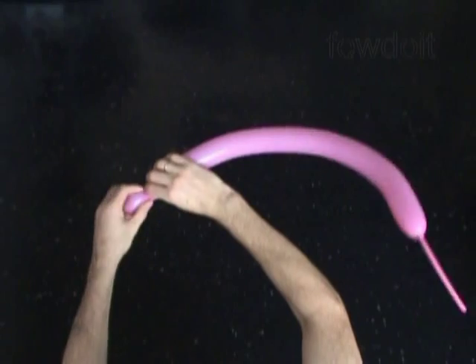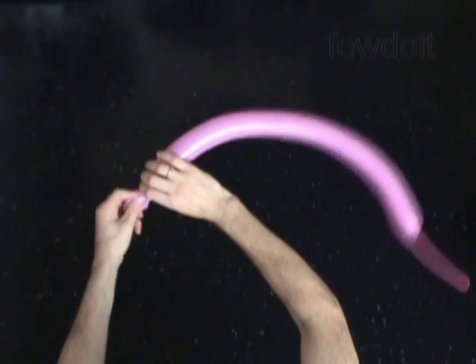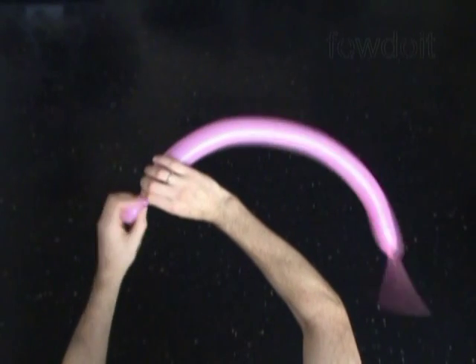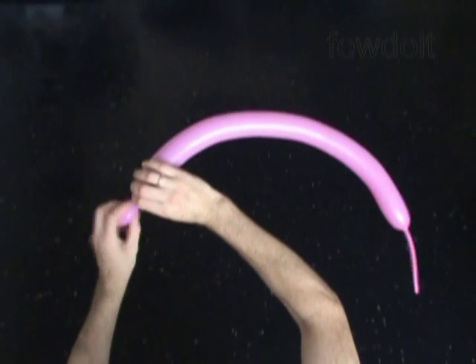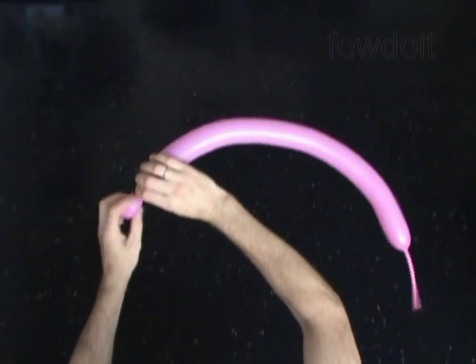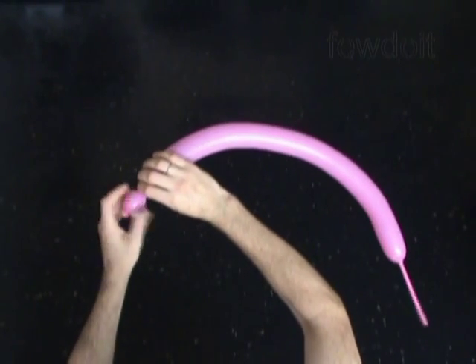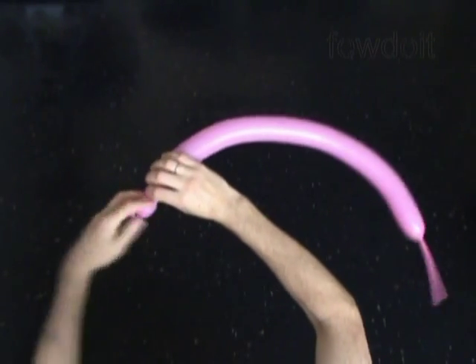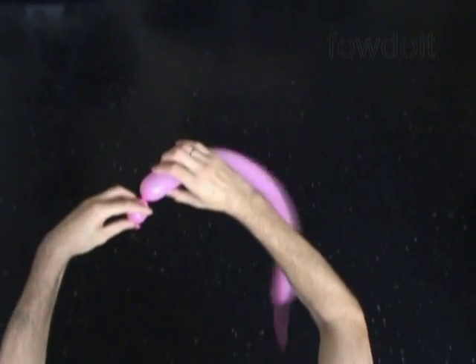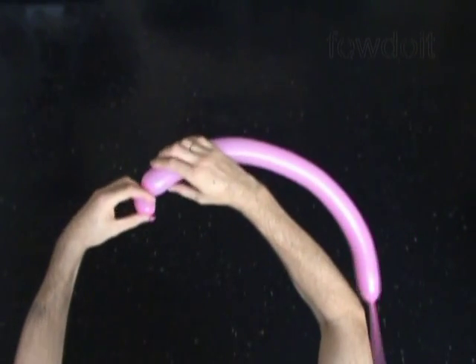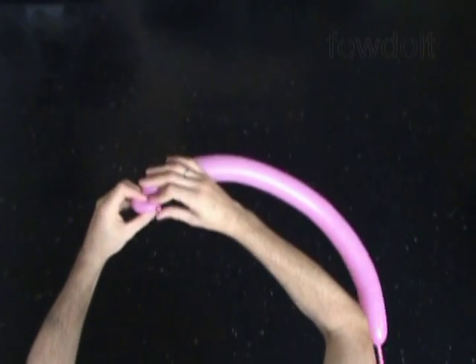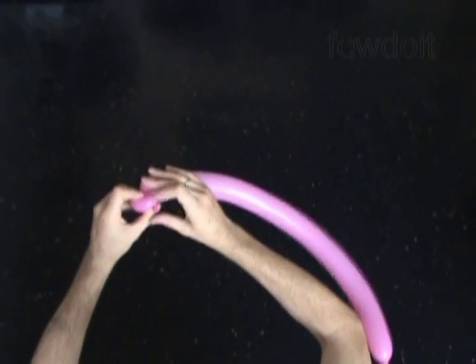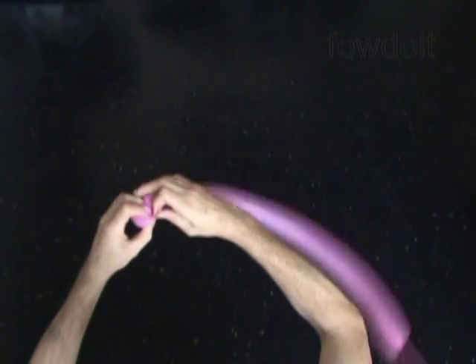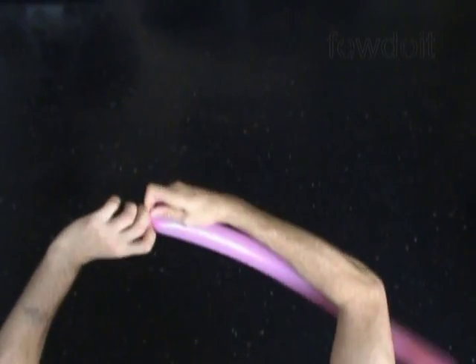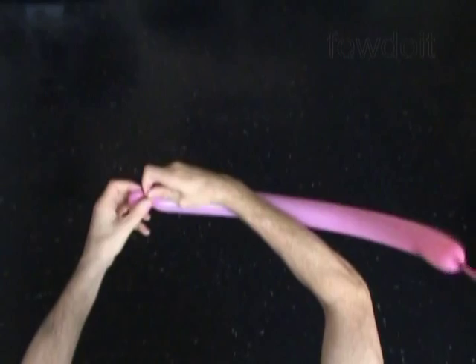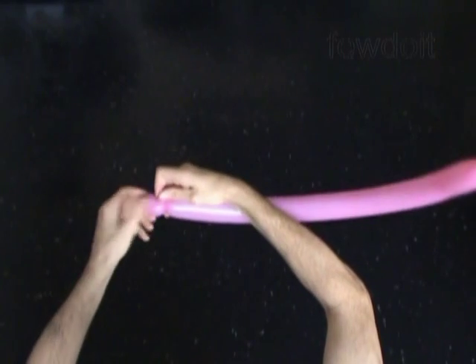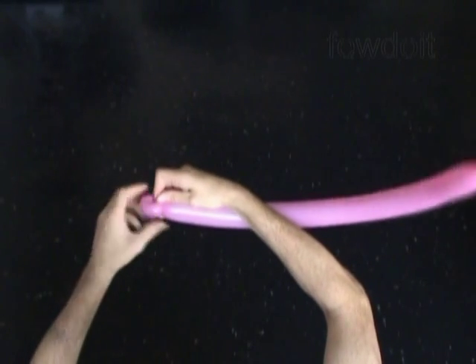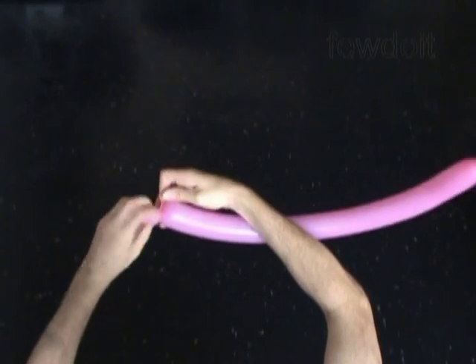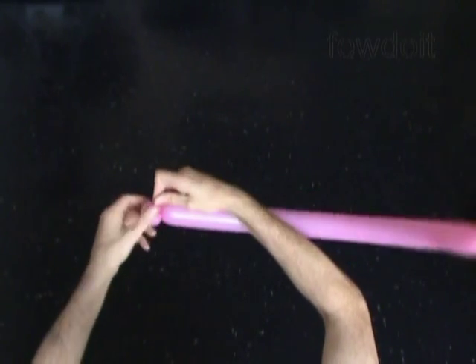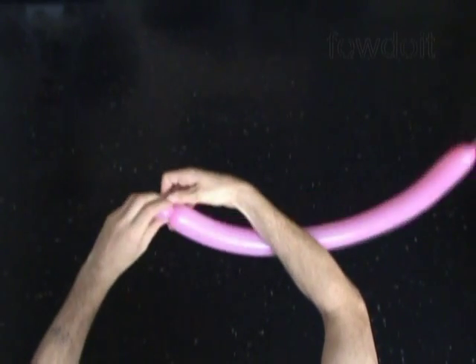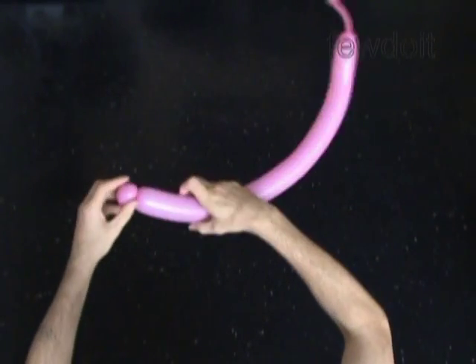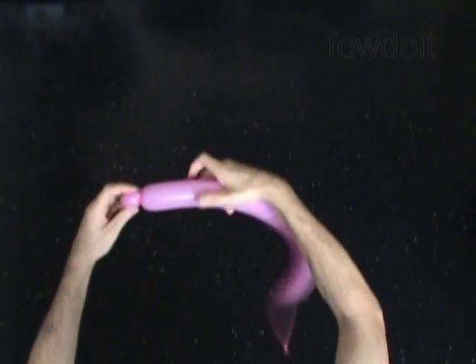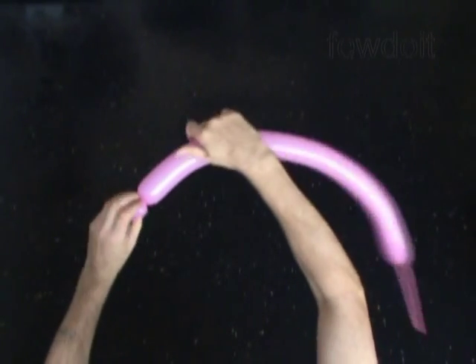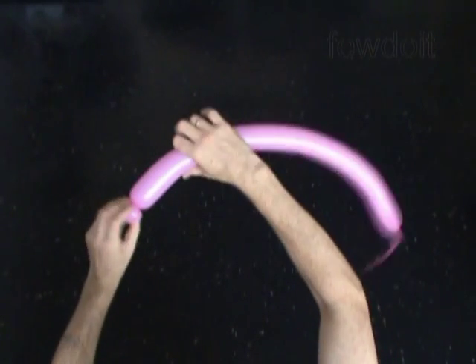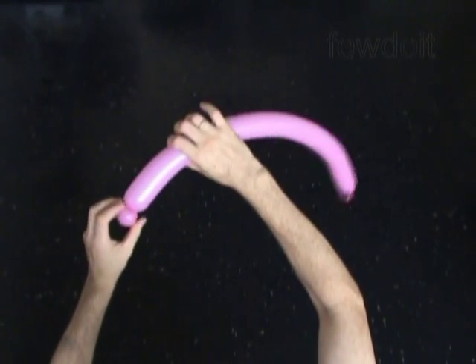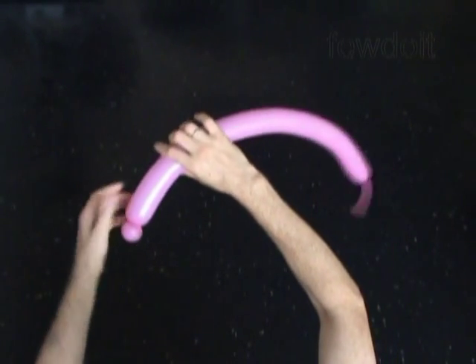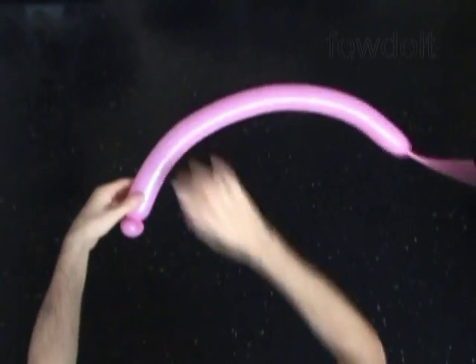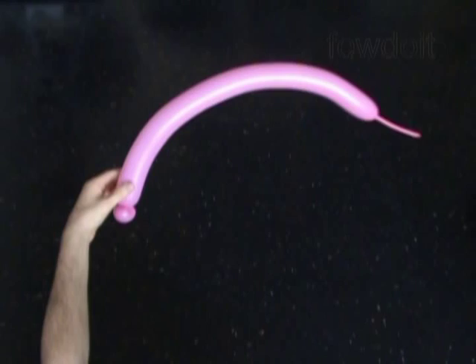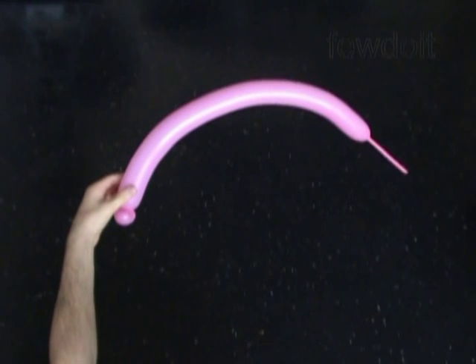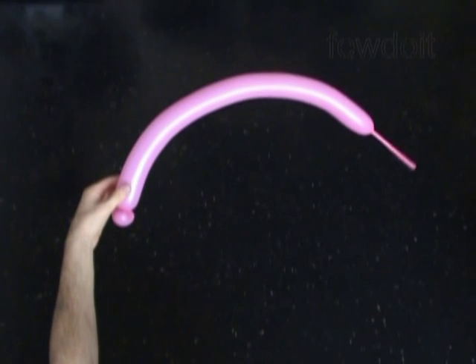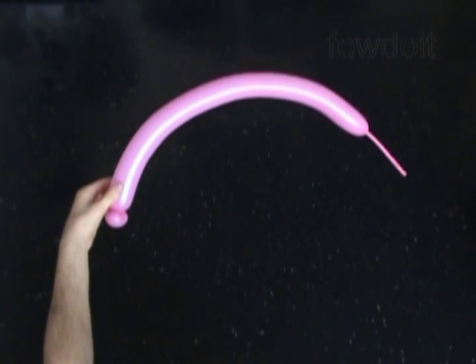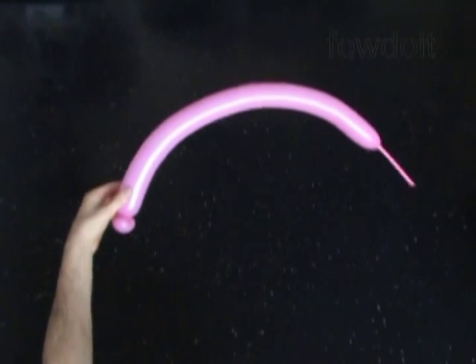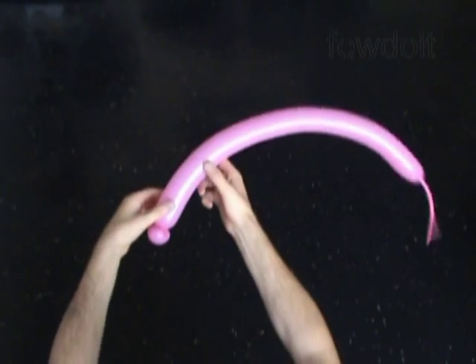Now we twist the first soft about 1 inch long bubble. Lock both ends of the first bubble in one lock twist. Then we twist the second about 2 inch long bubble.